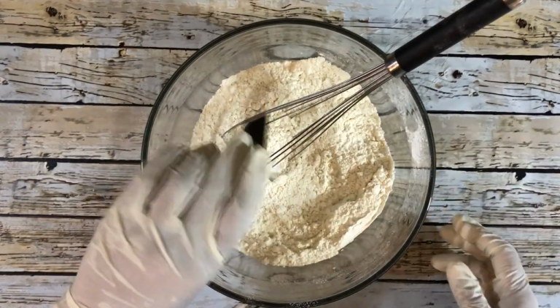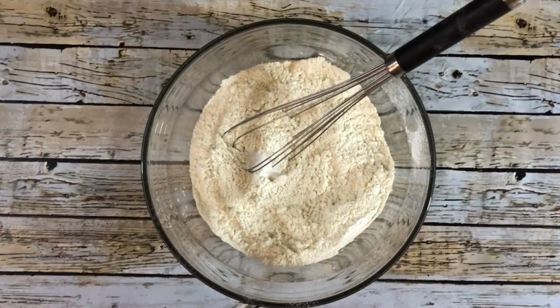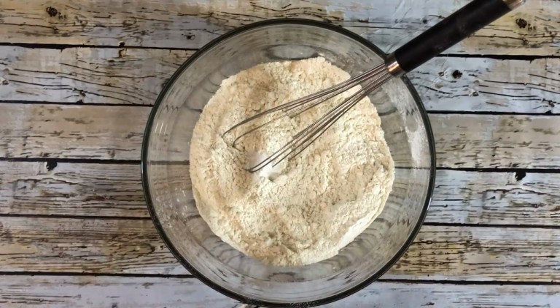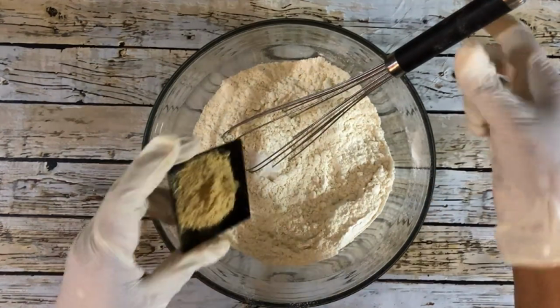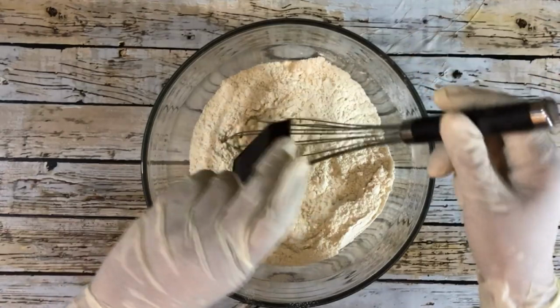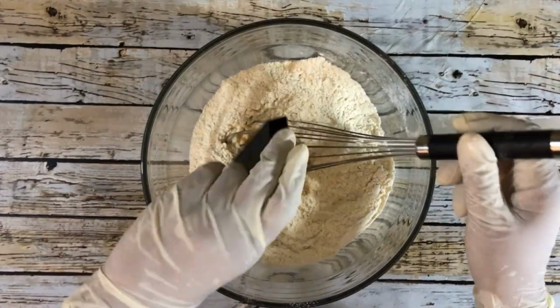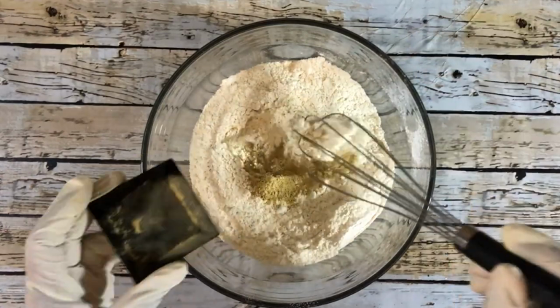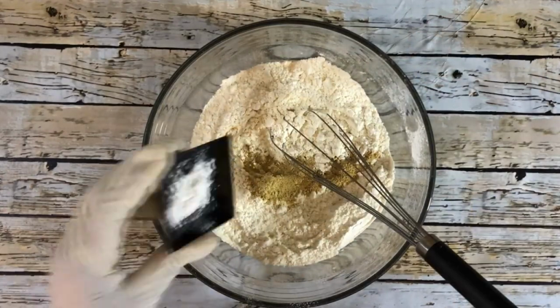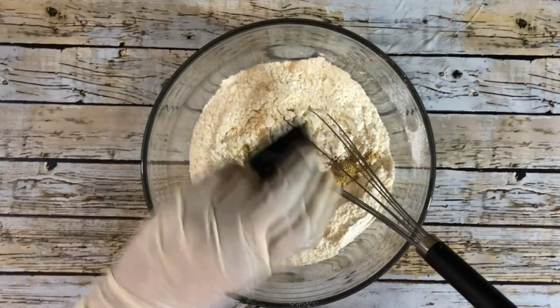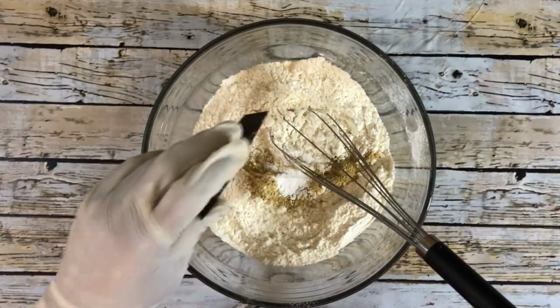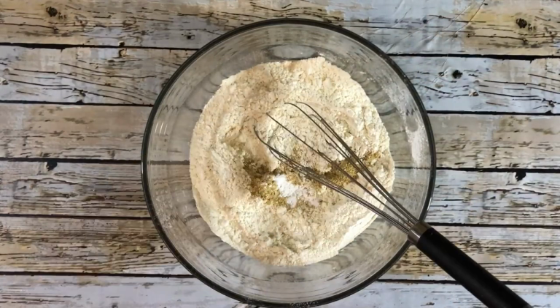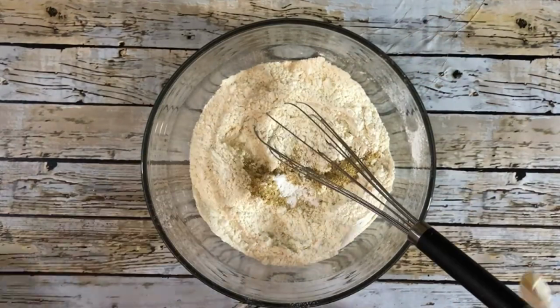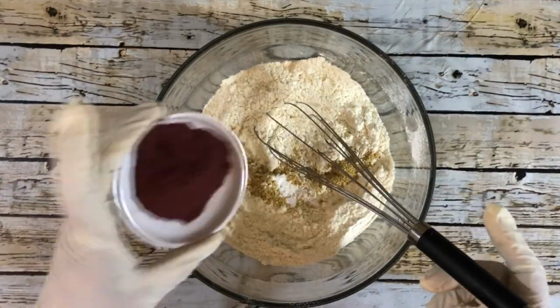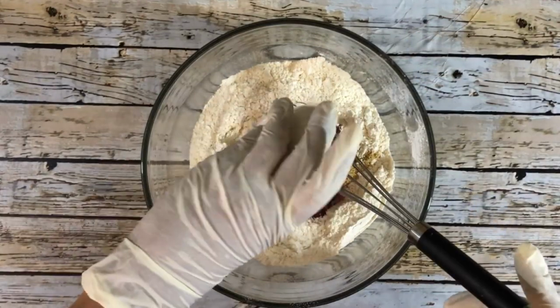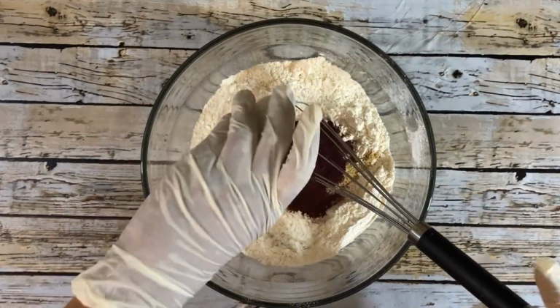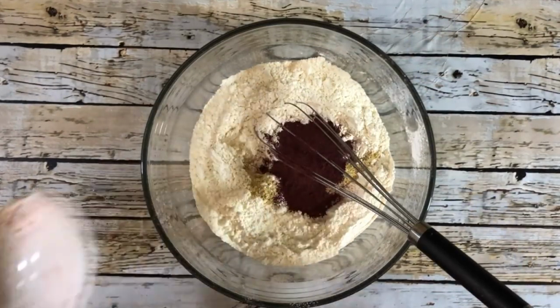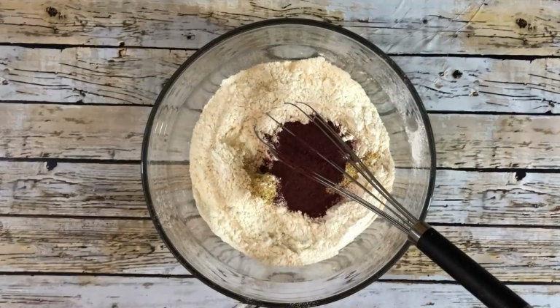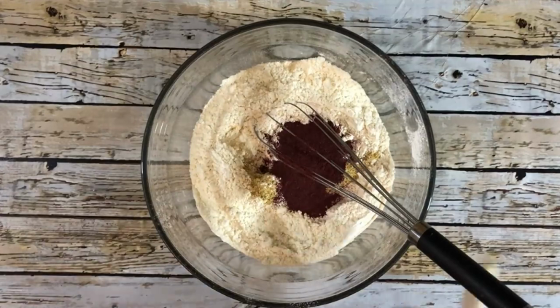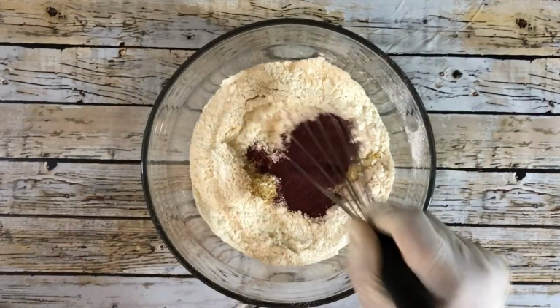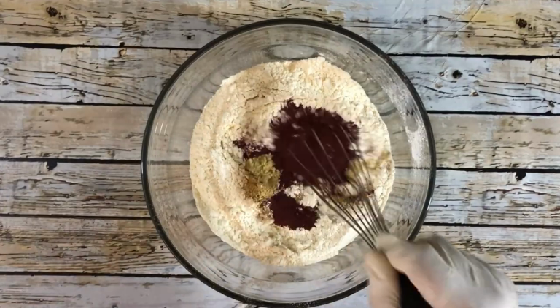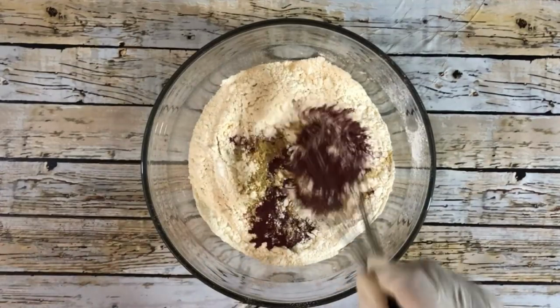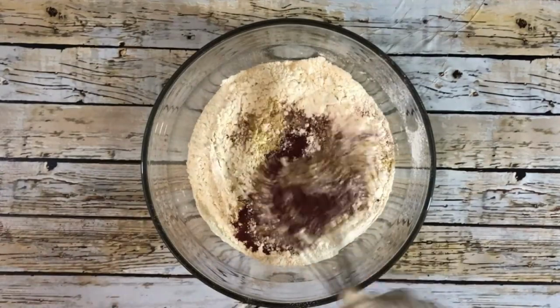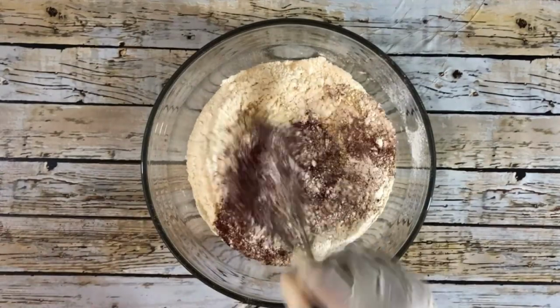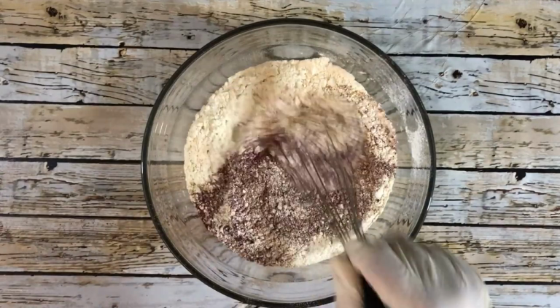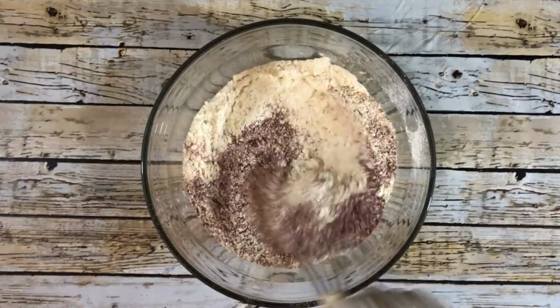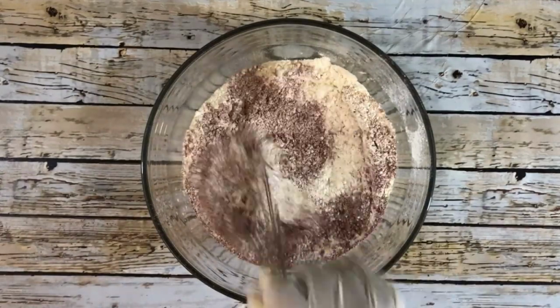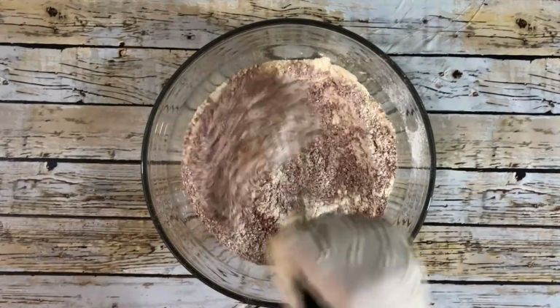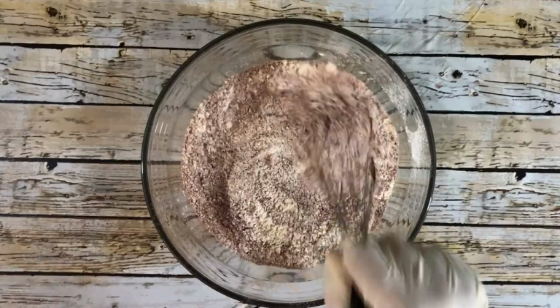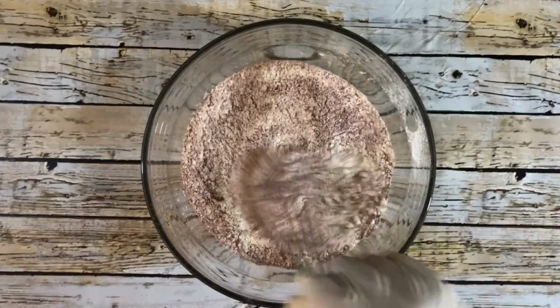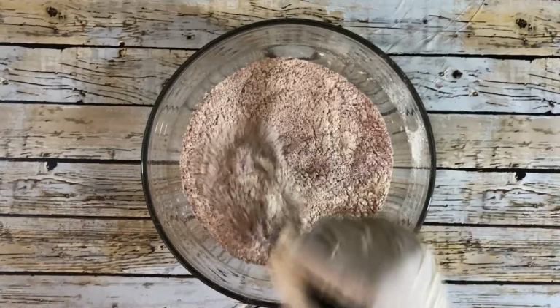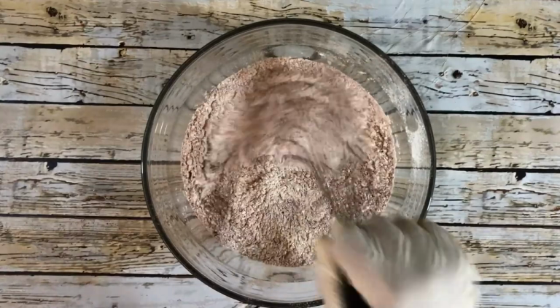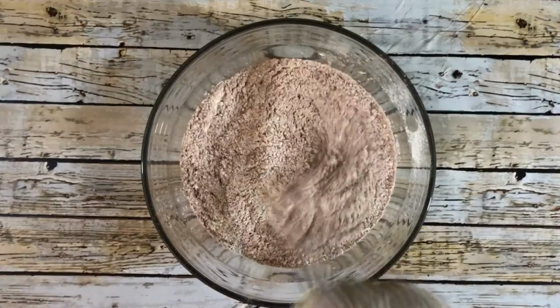We're going to add a quarter teaspoon of salt, two tablespoons of ginger powder, half a teaspoon of baking powder, and three tablespoons of soil powder. Then use a whisk to combine the dry ingredients.